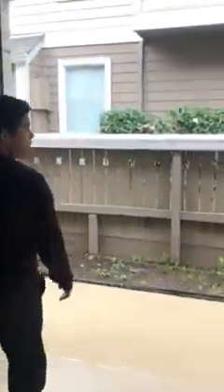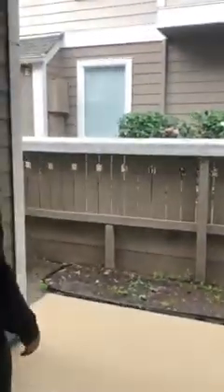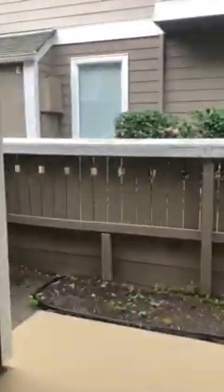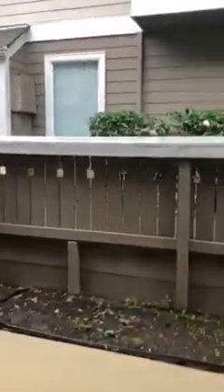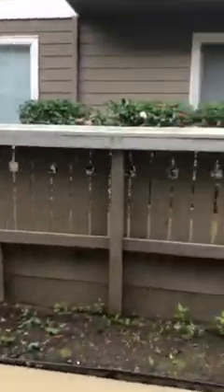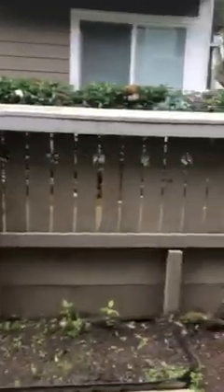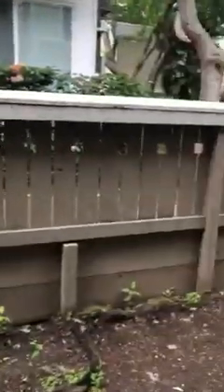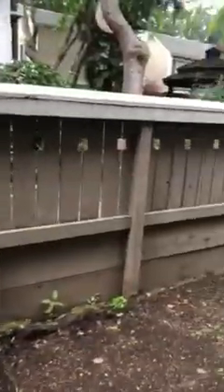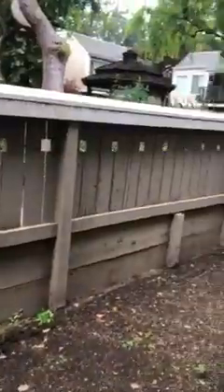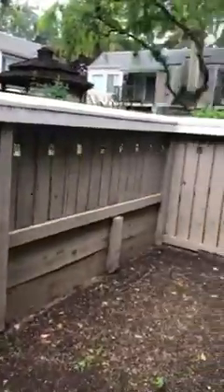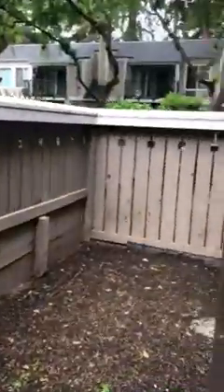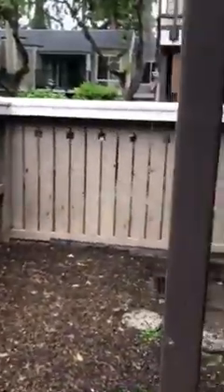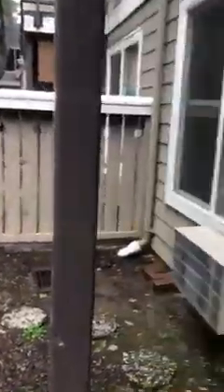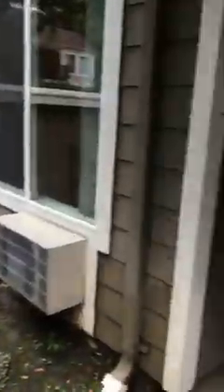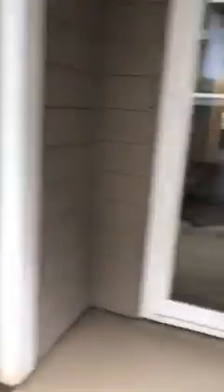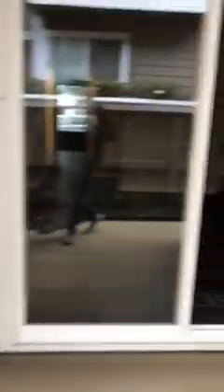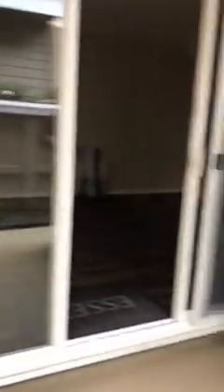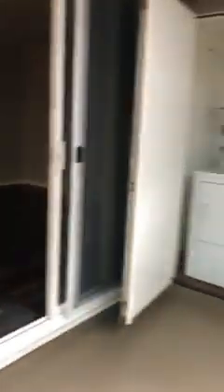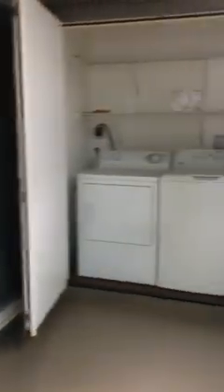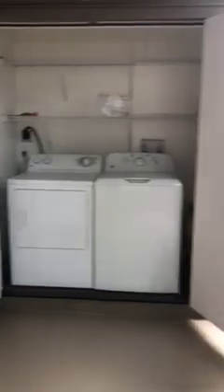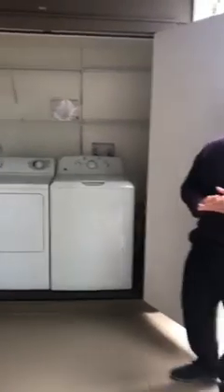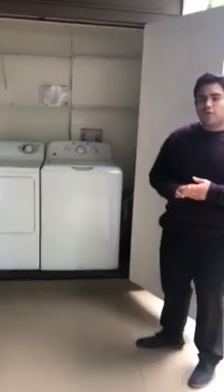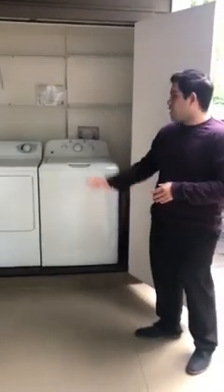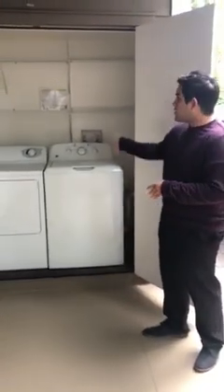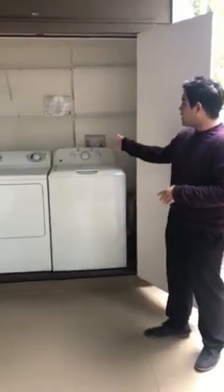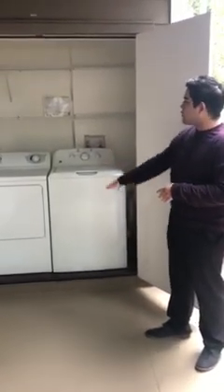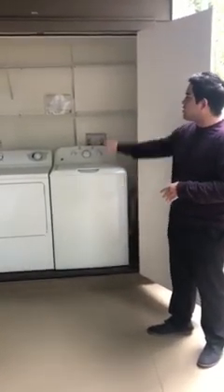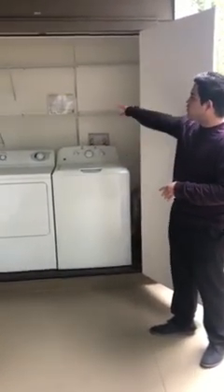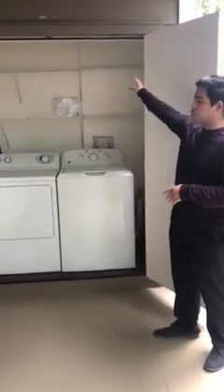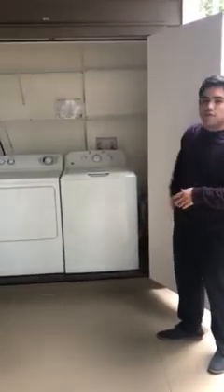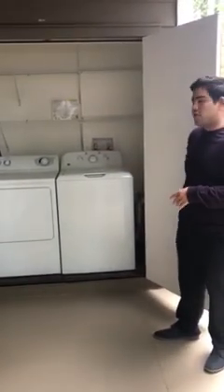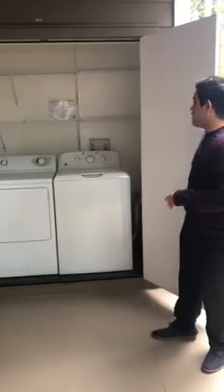The patio is extended. And then the washer and dryer are right outside, full size, and you do get extra storage just on the shelves there.